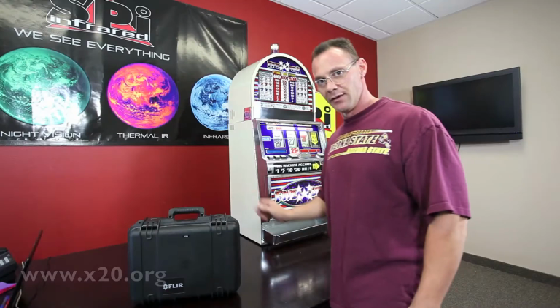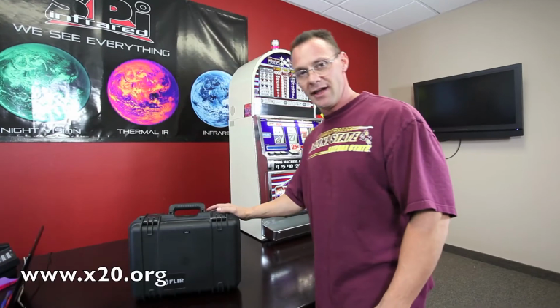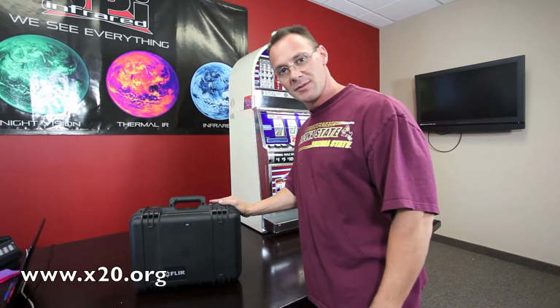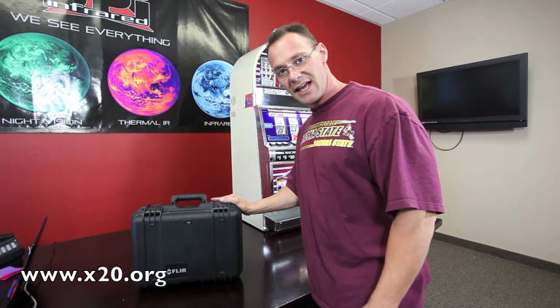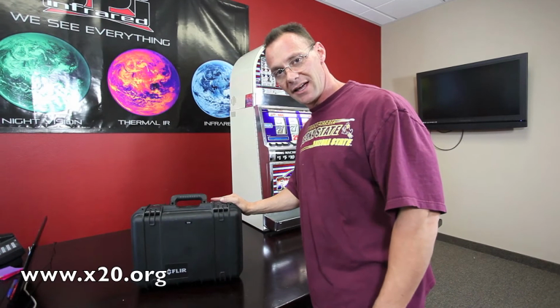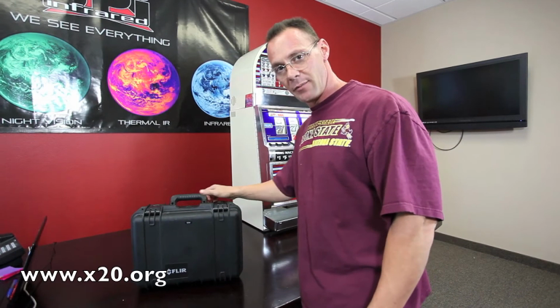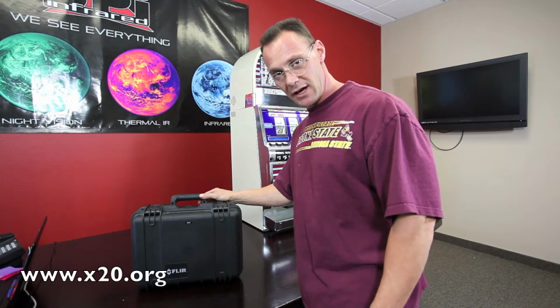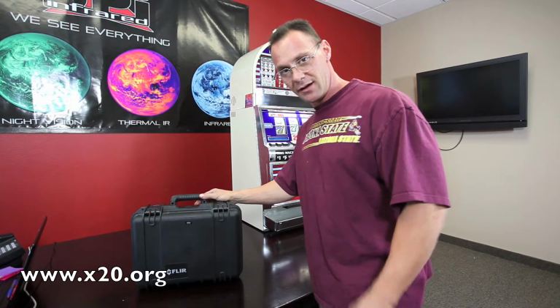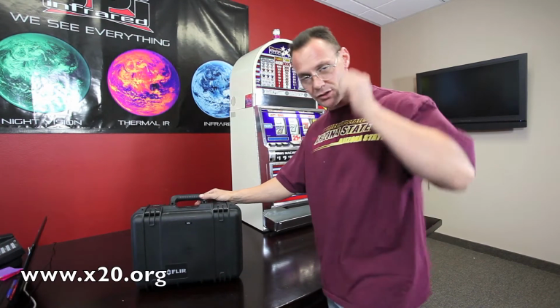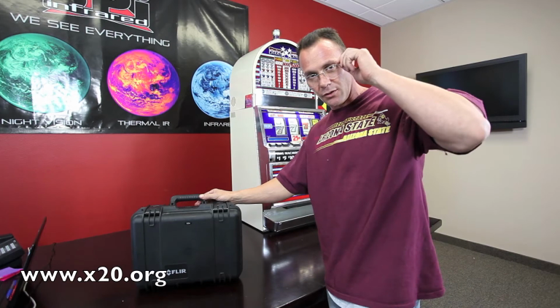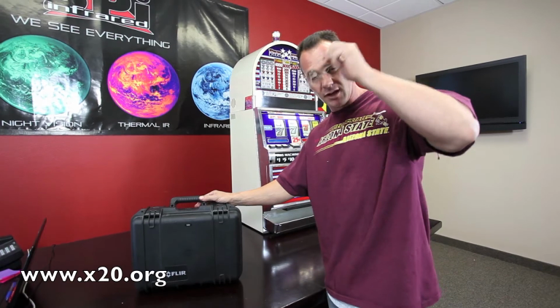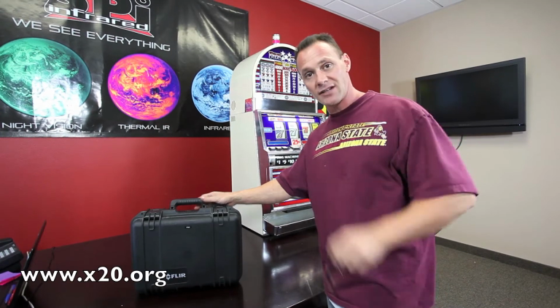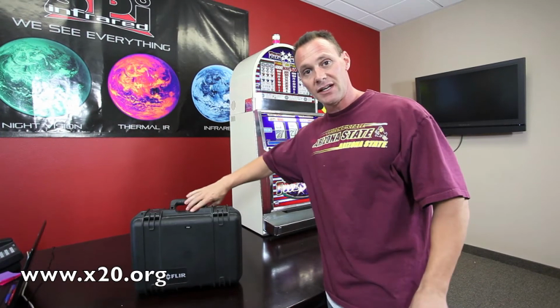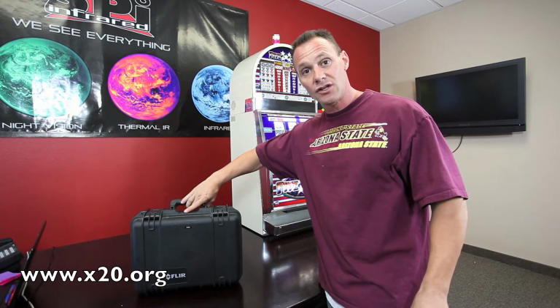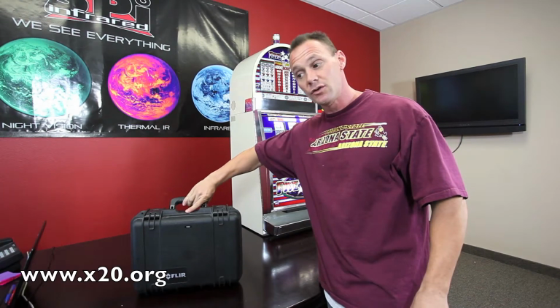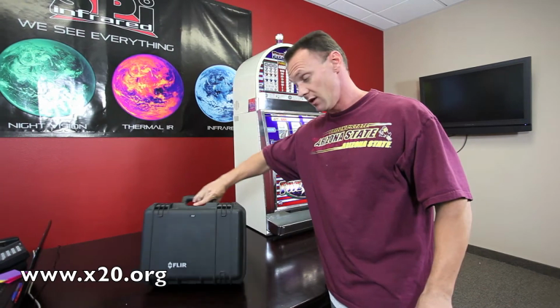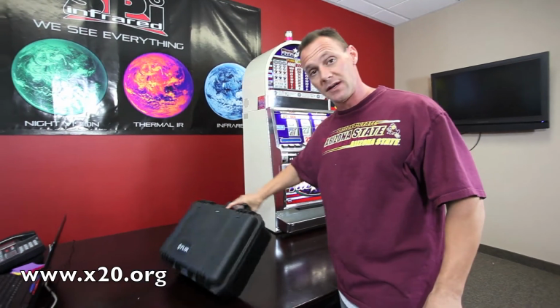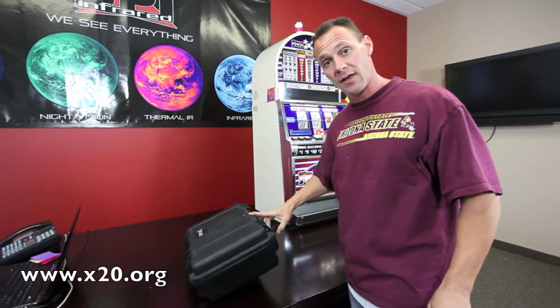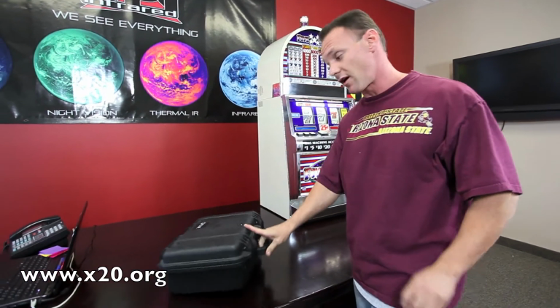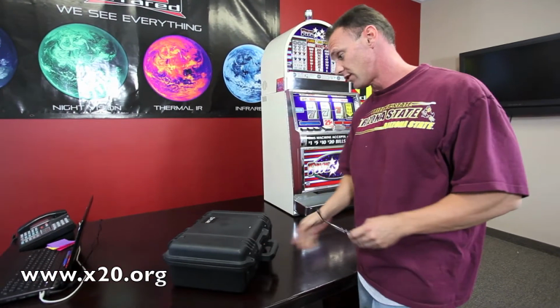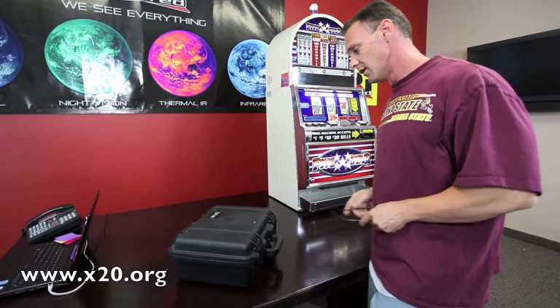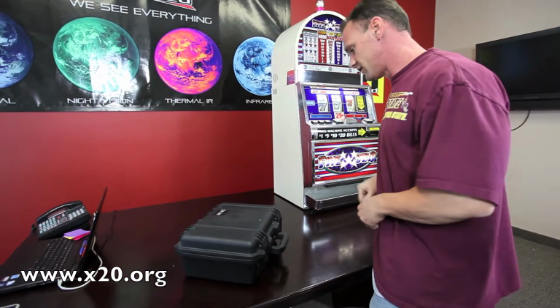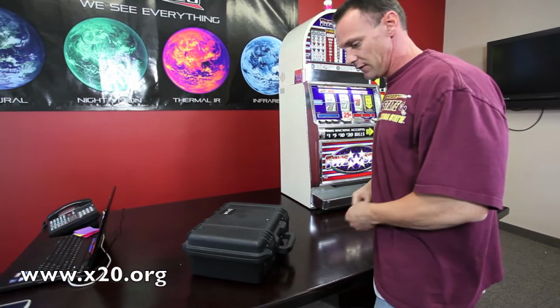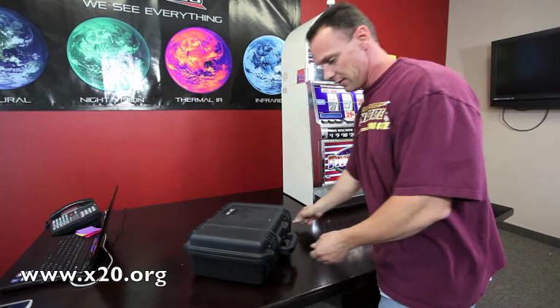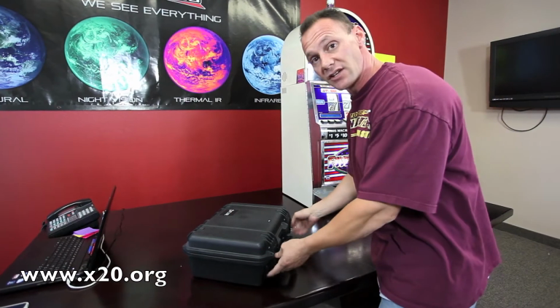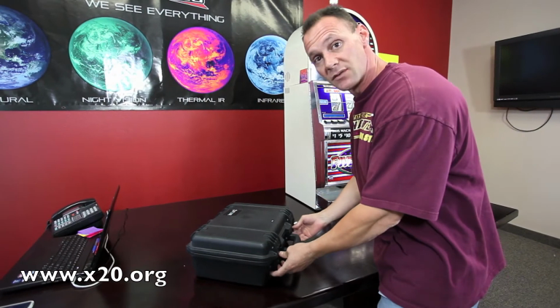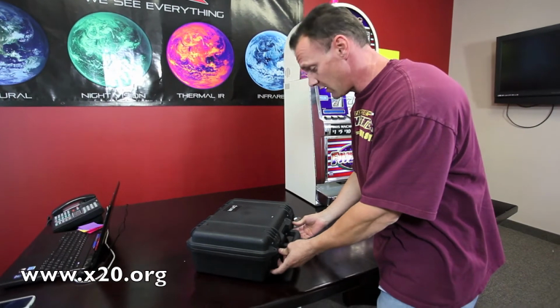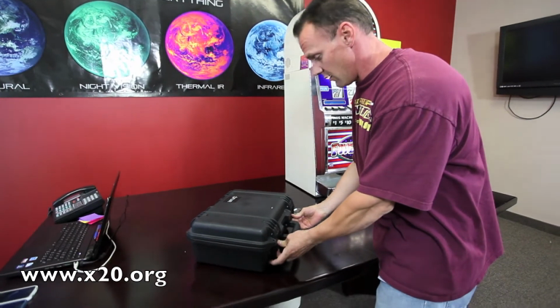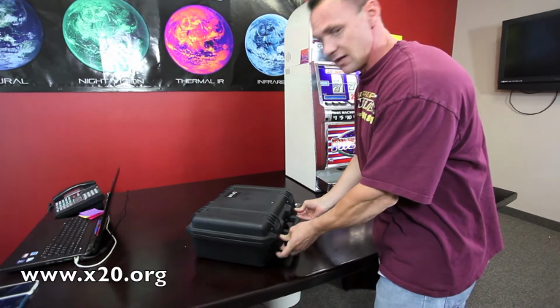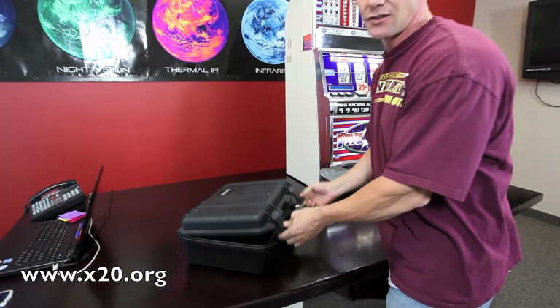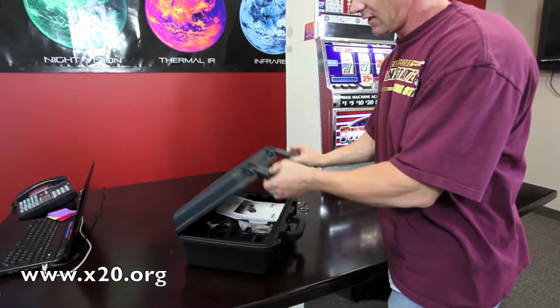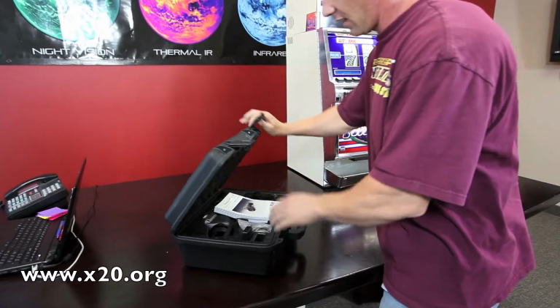Hi, it's Jim Santana again from SPI here to show you another excellent condition used infrared camera that we are offering. This is the FLIR EX320. This is an excellent condition camera.